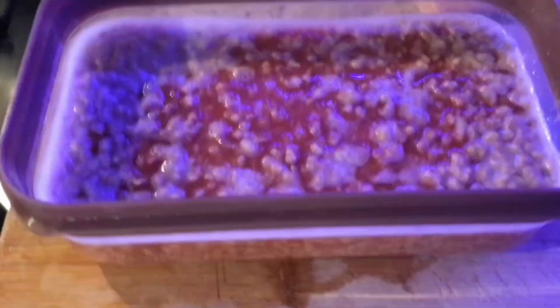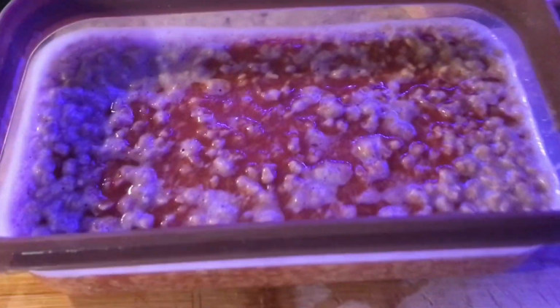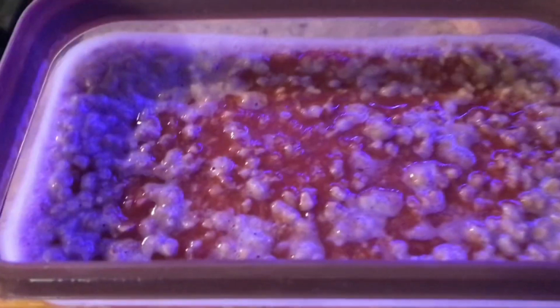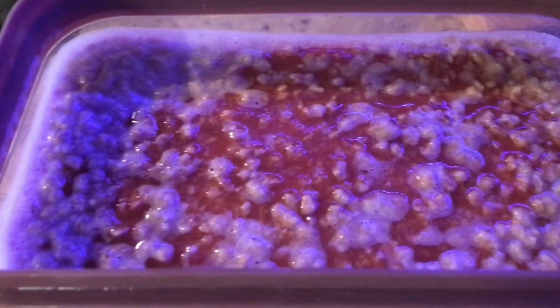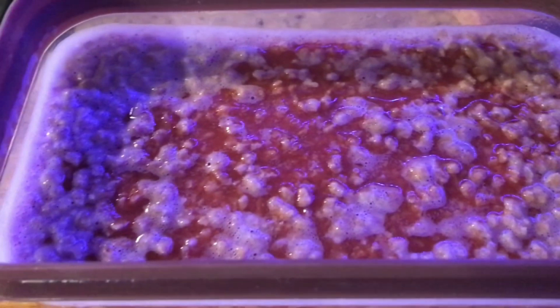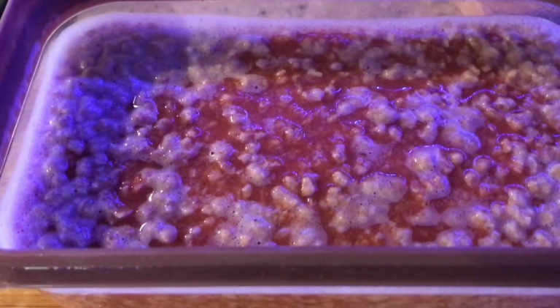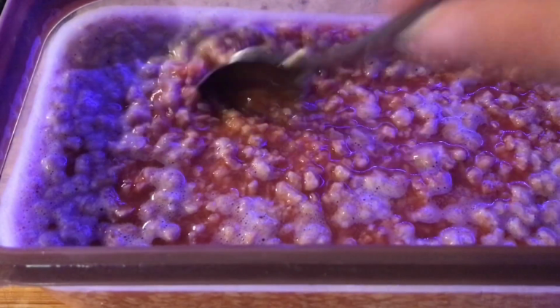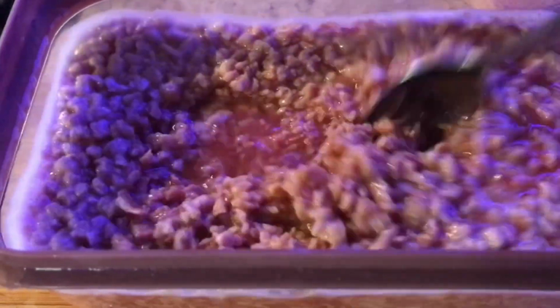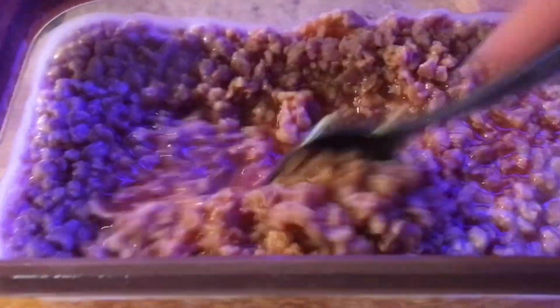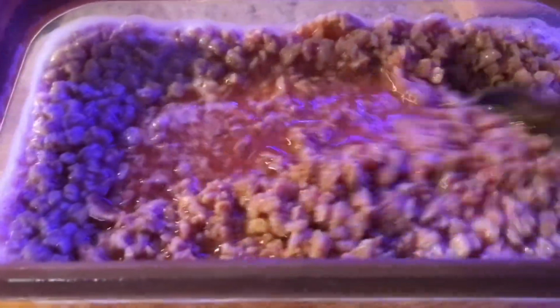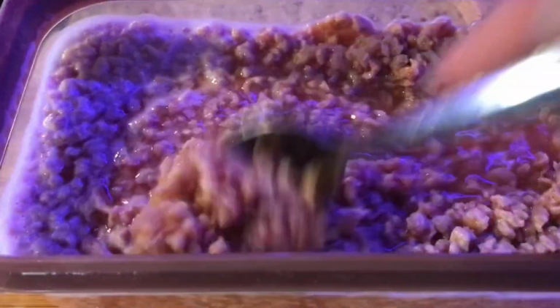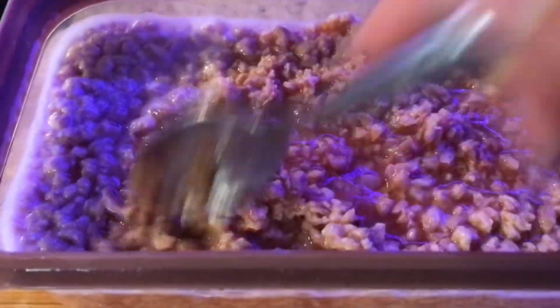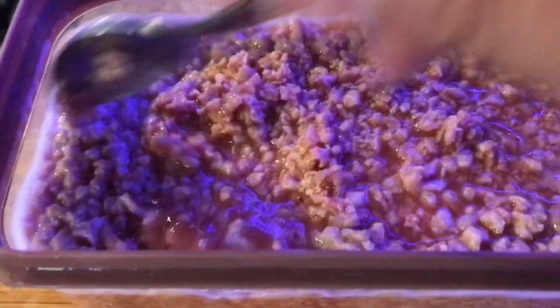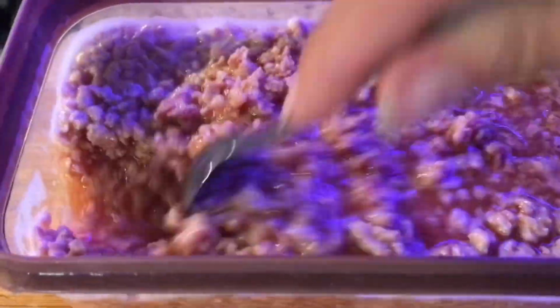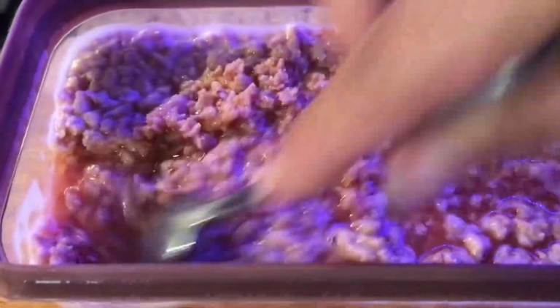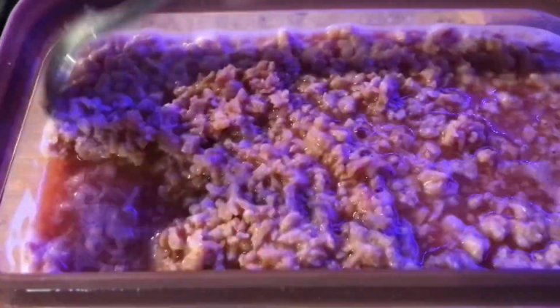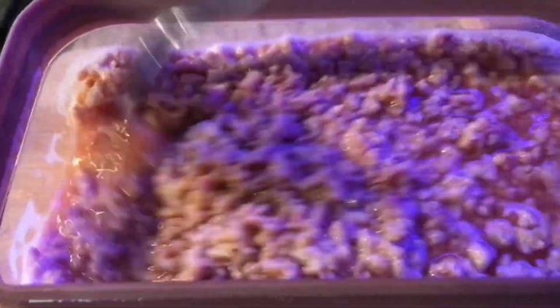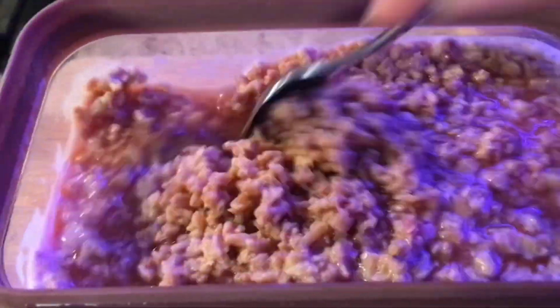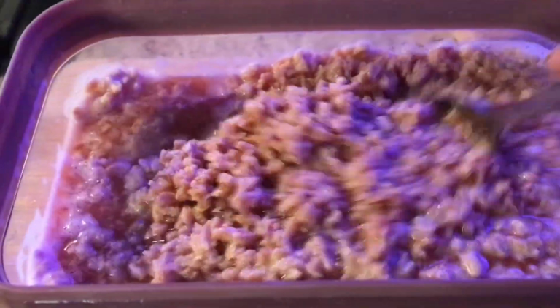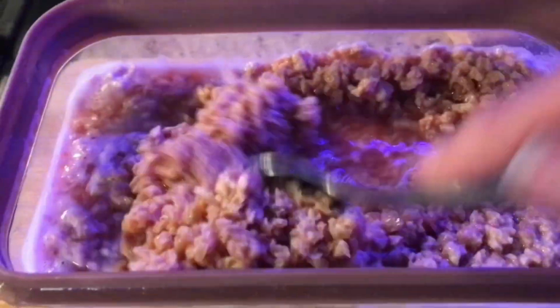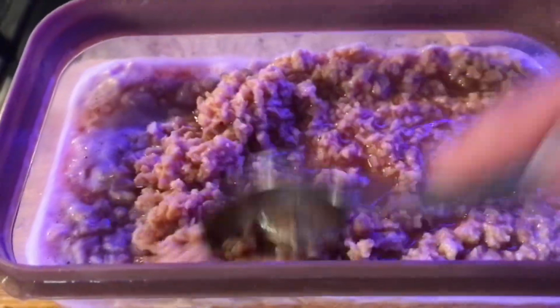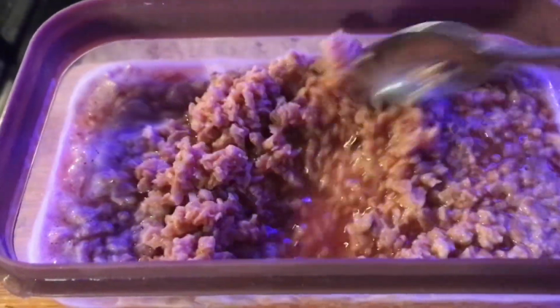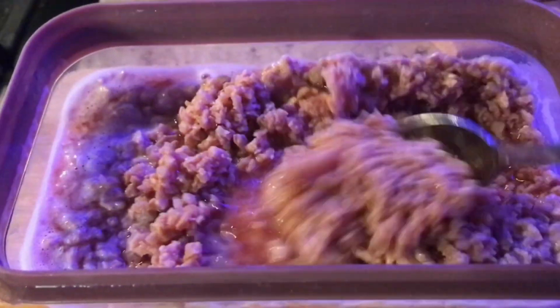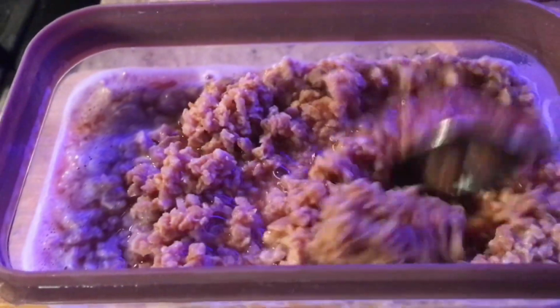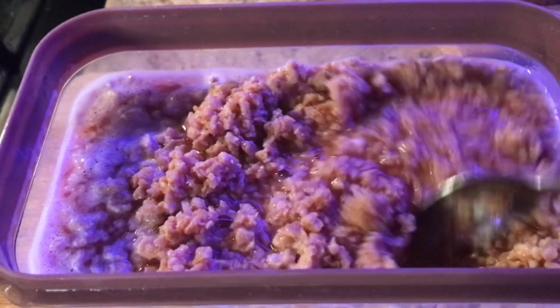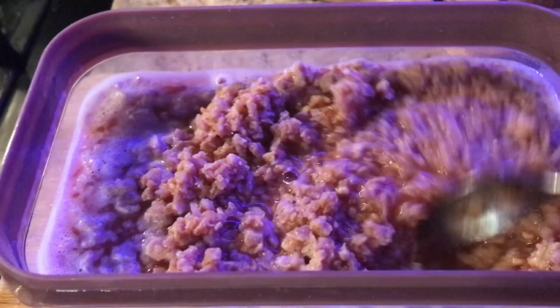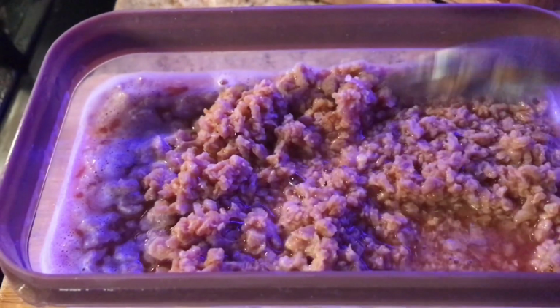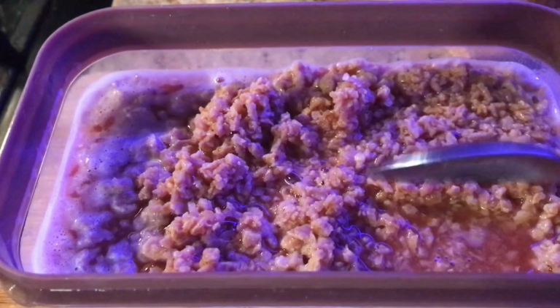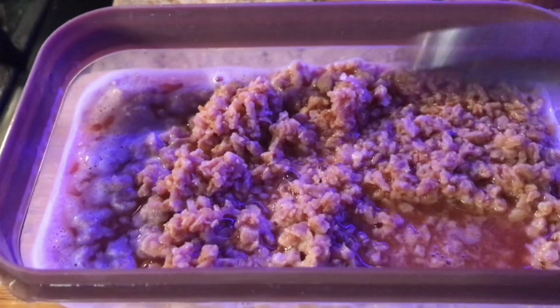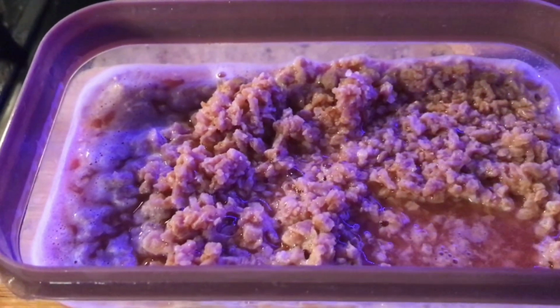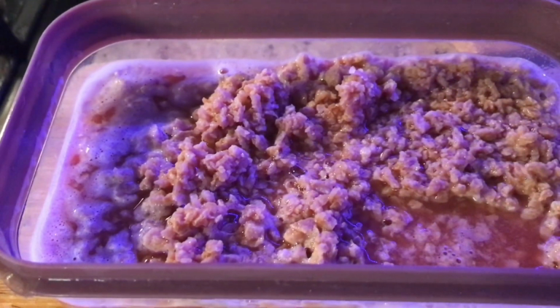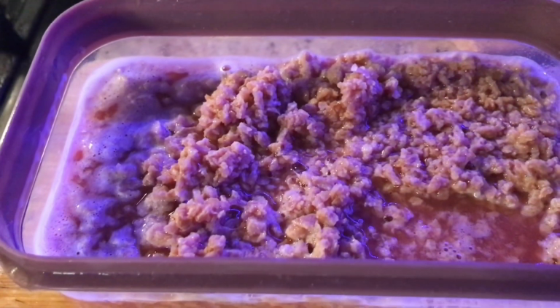Now I have two cups of TVP and I put it in some water and I'm going to allow it to soak until my beans are ready.